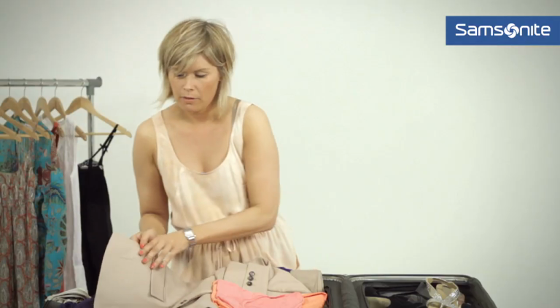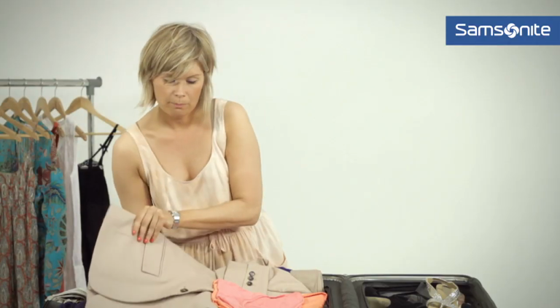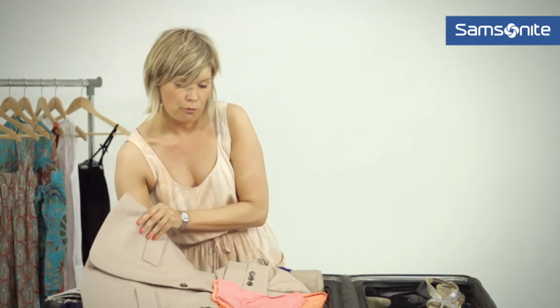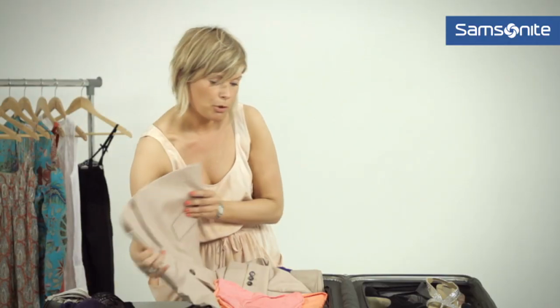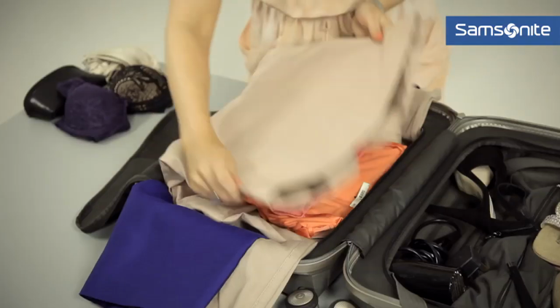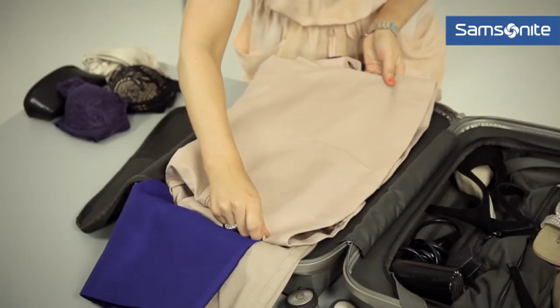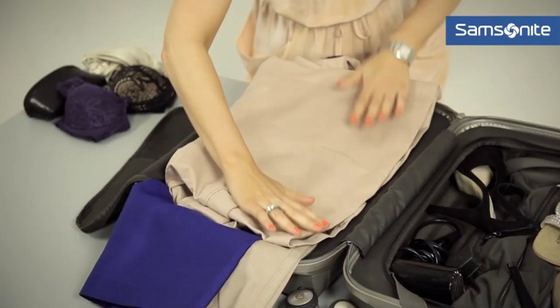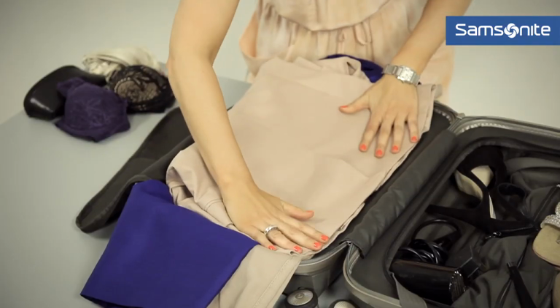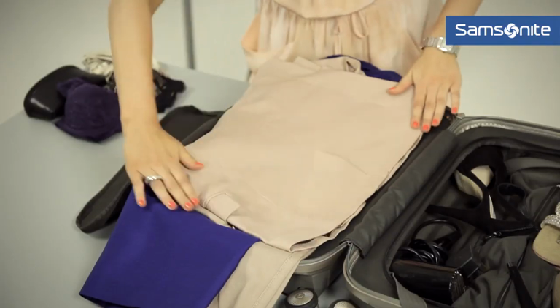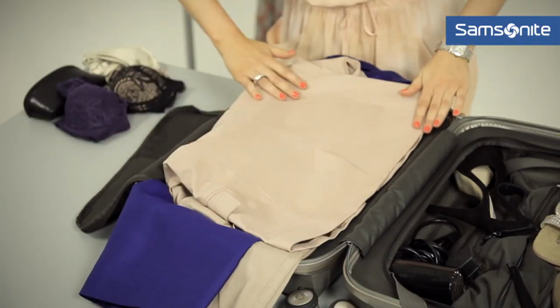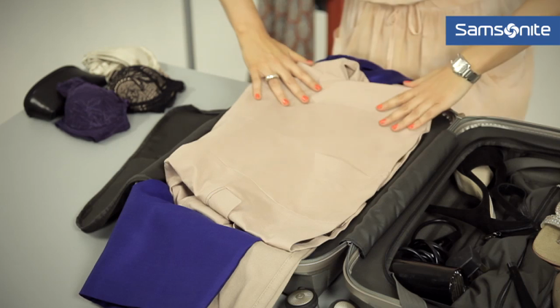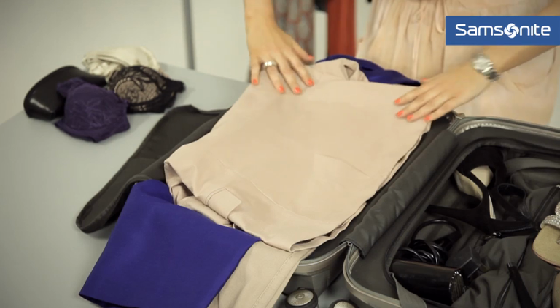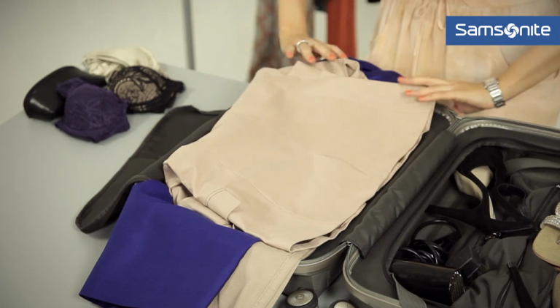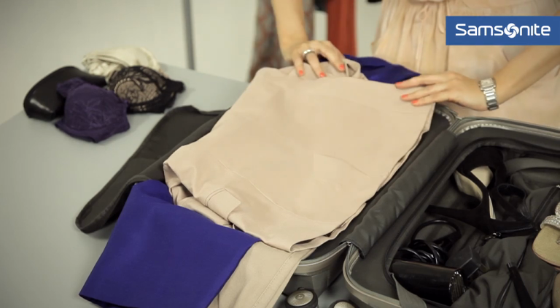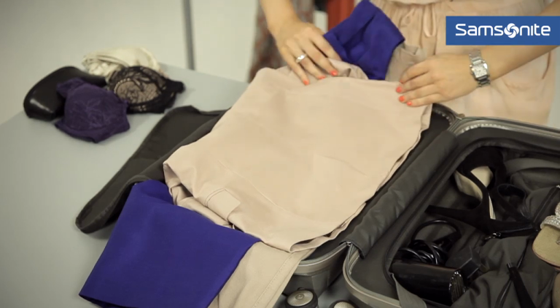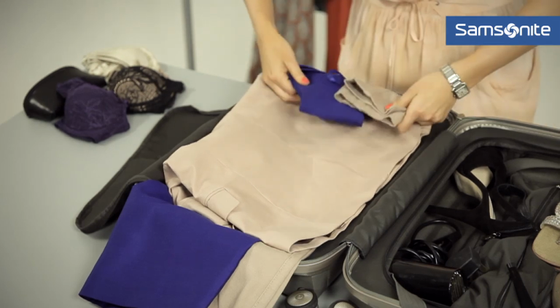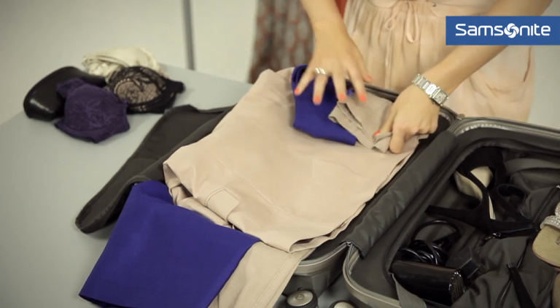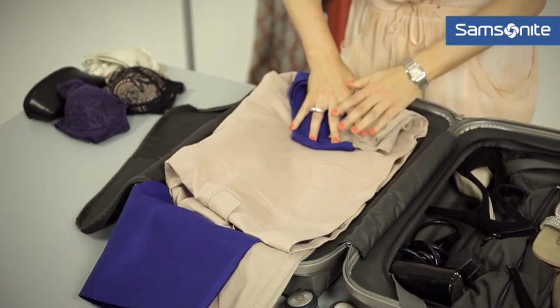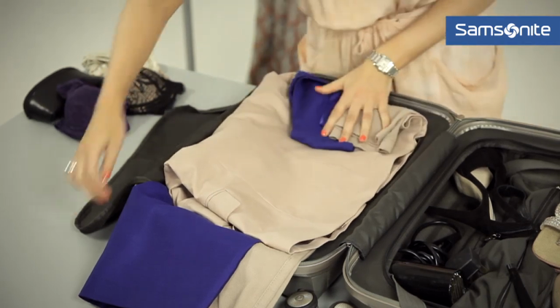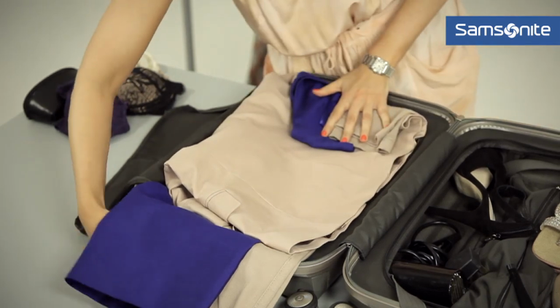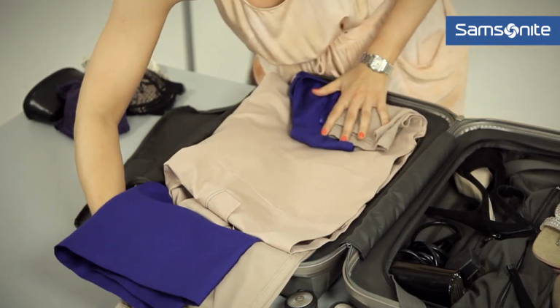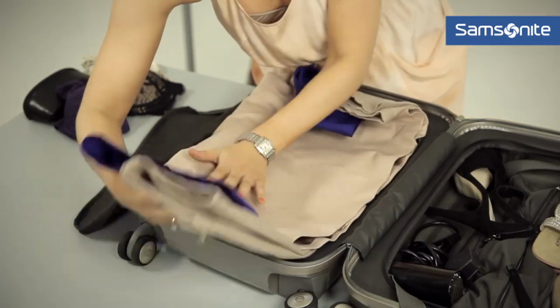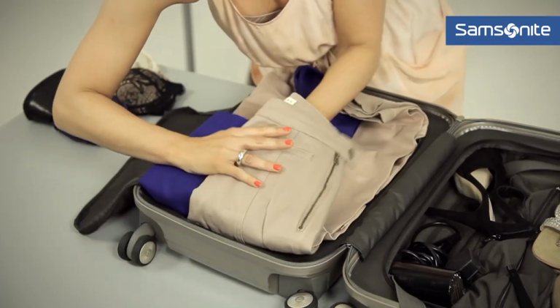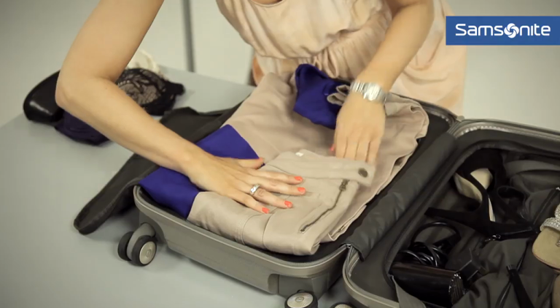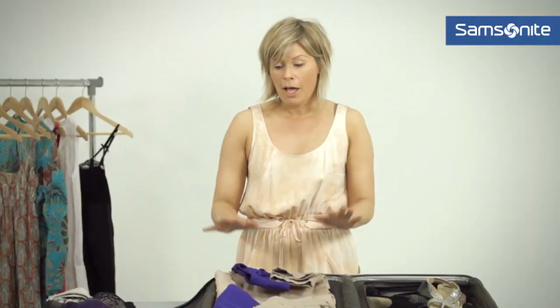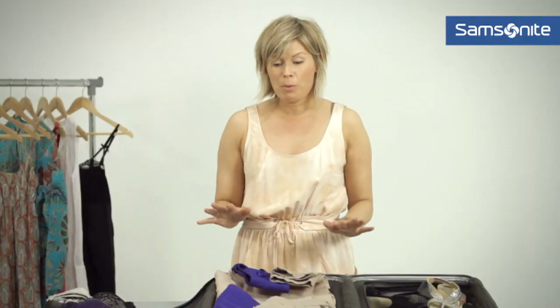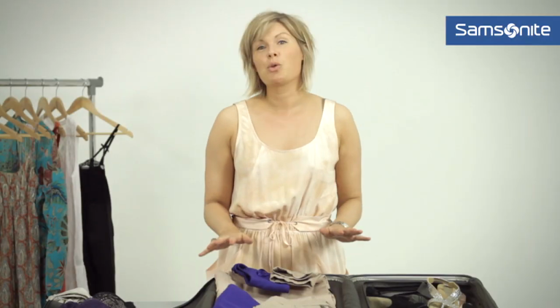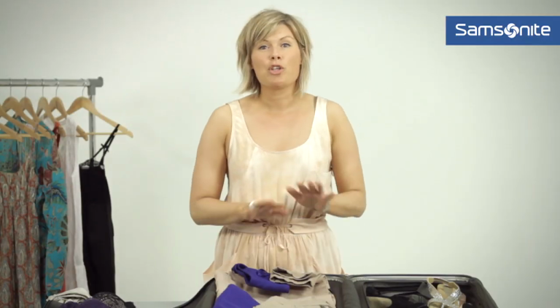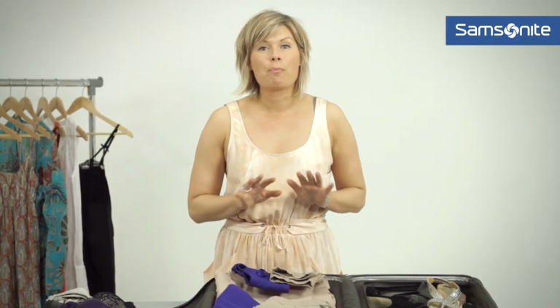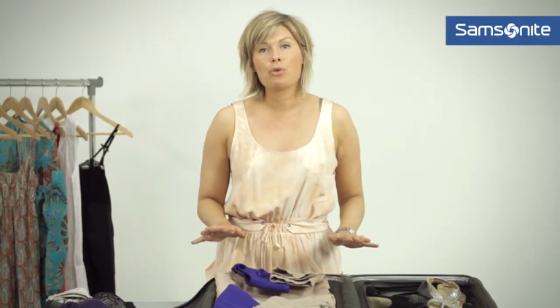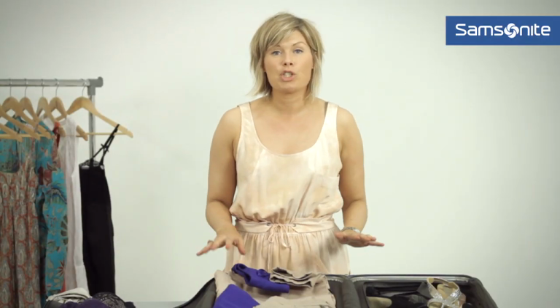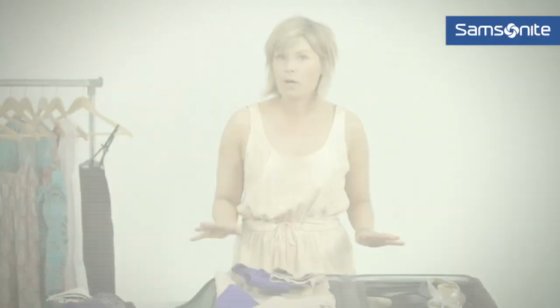Then you can fold the bottom of the jacket over, making sure that you keep it all nice and straight, and then use the longer garments to fold over — this will make sure that you will have minimal creasage at the other end.